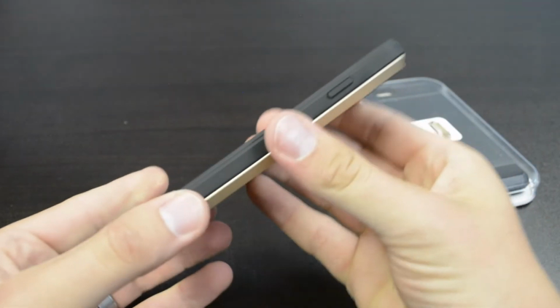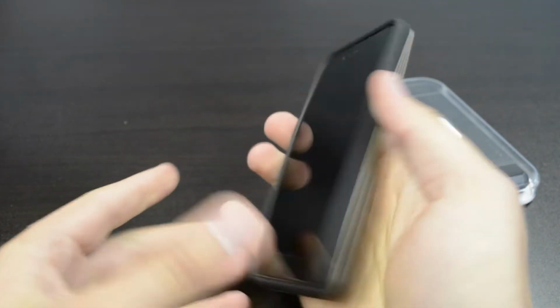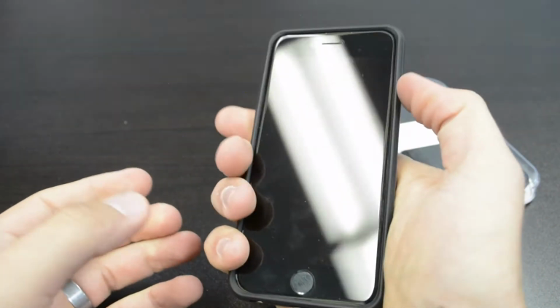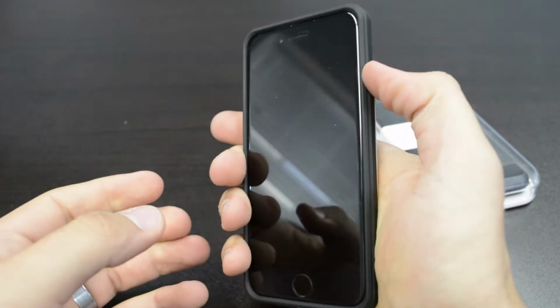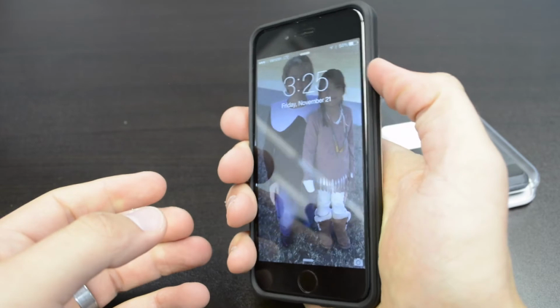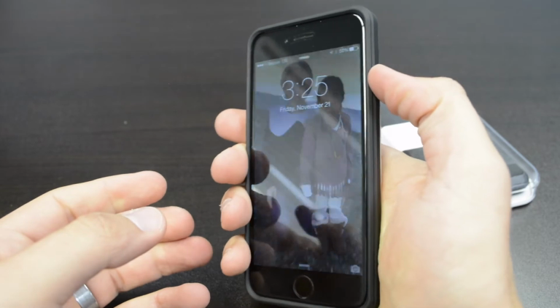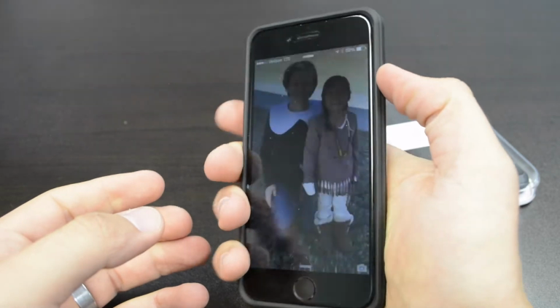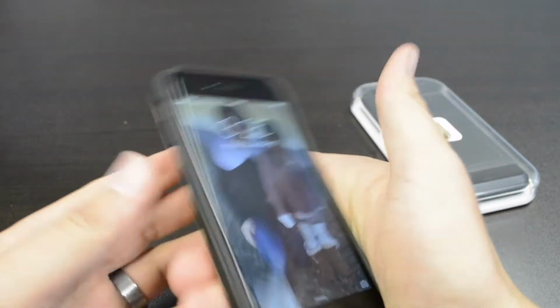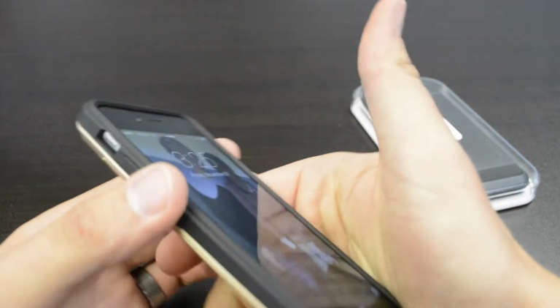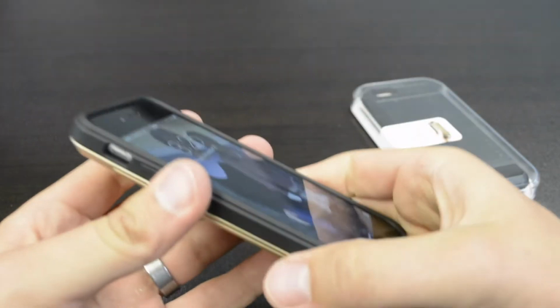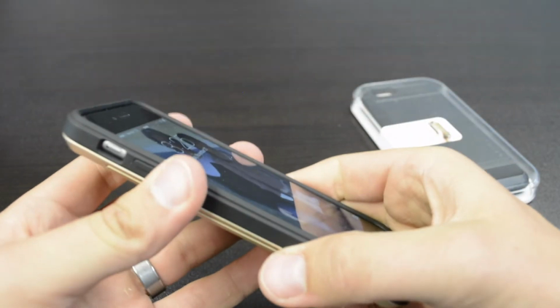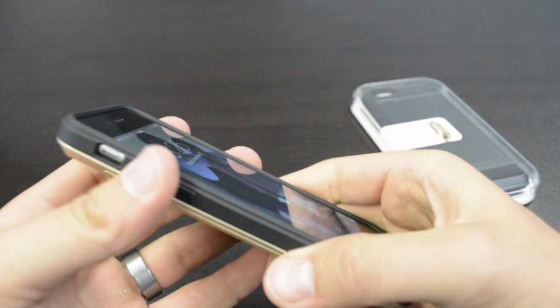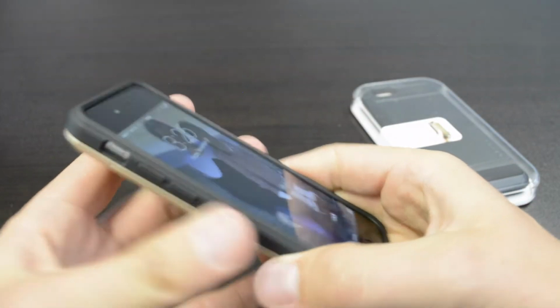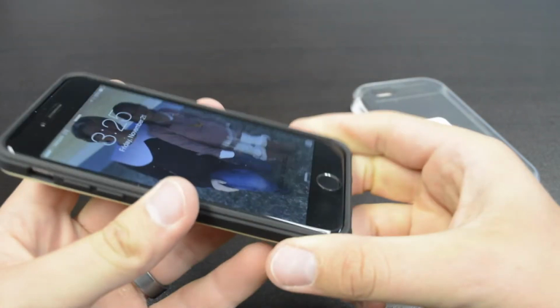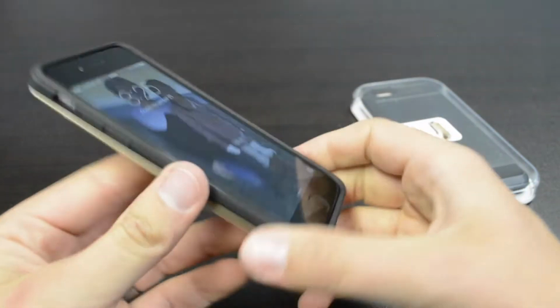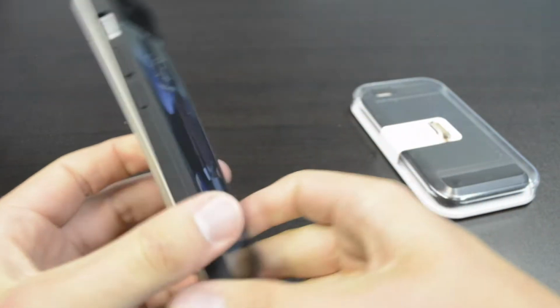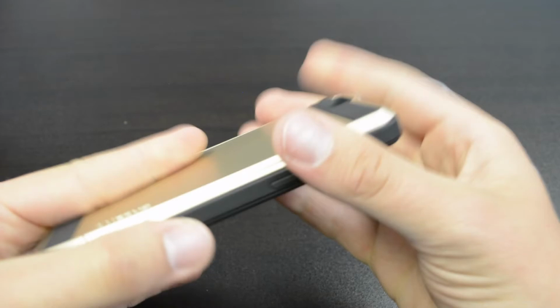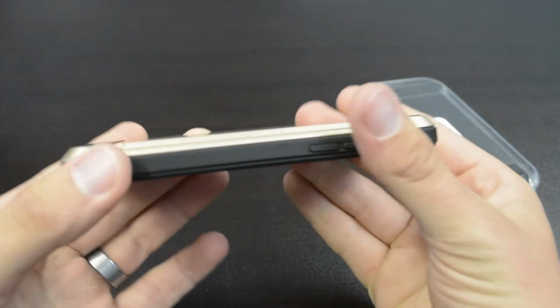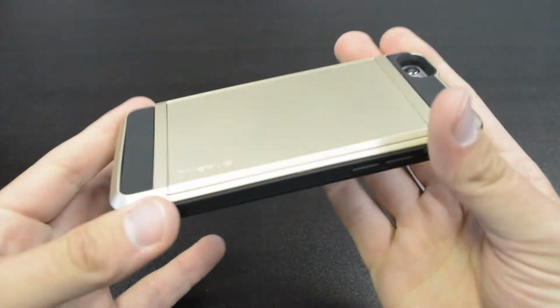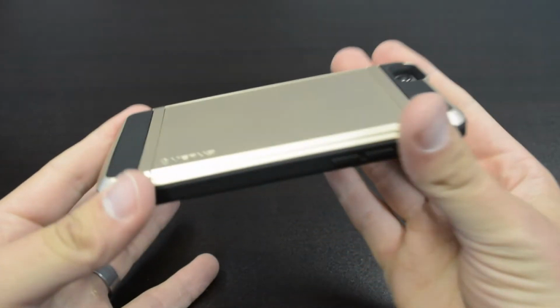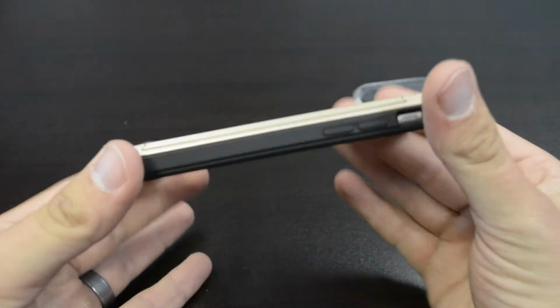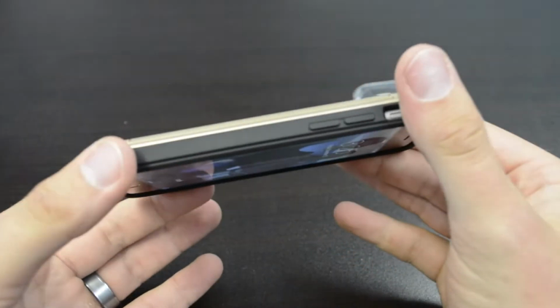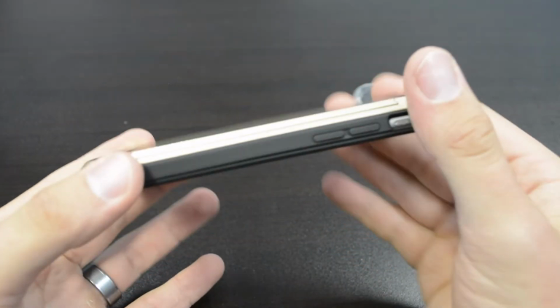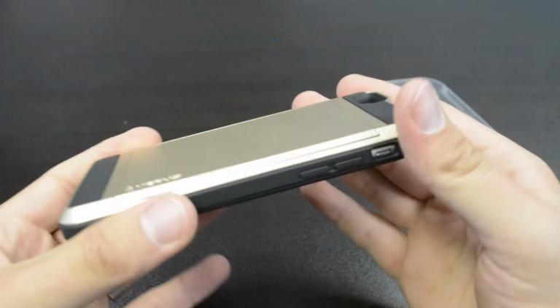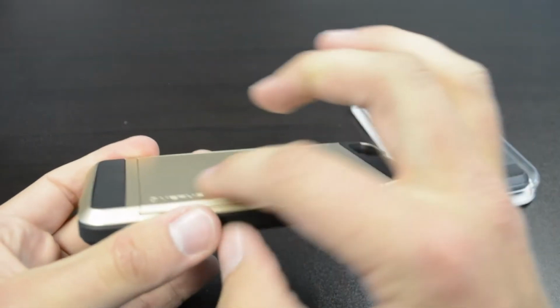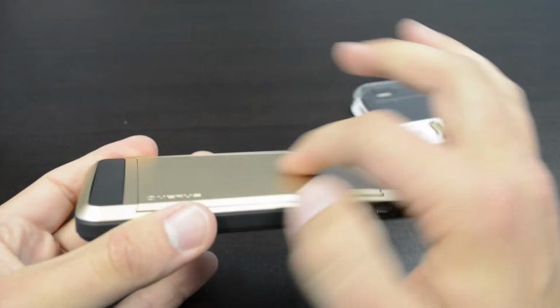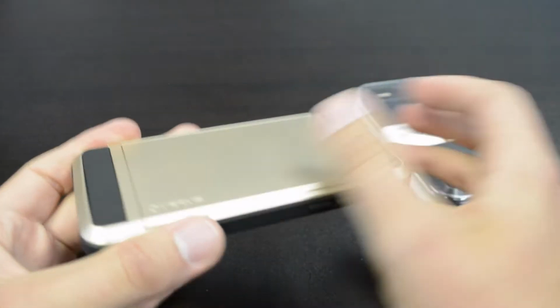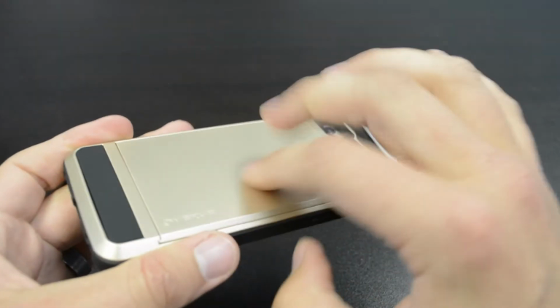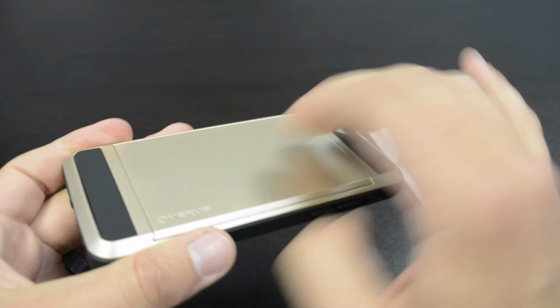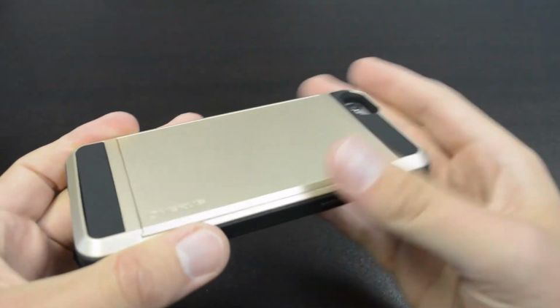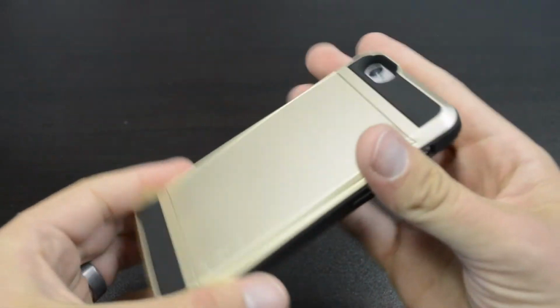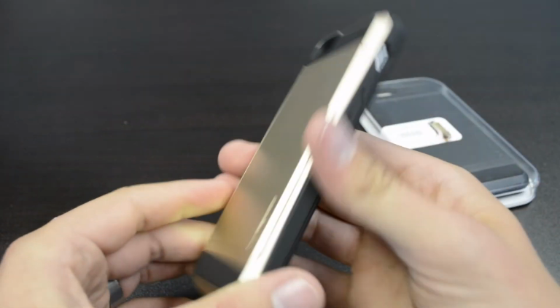Installation is pretty easy. The buttons work really nice and it feels good. This one adds a little bit more bulk, but not much — and that's because you get this card compartment, which is really cool.